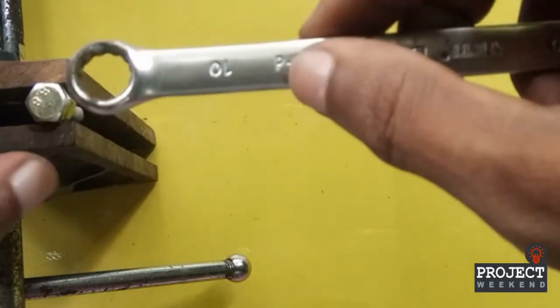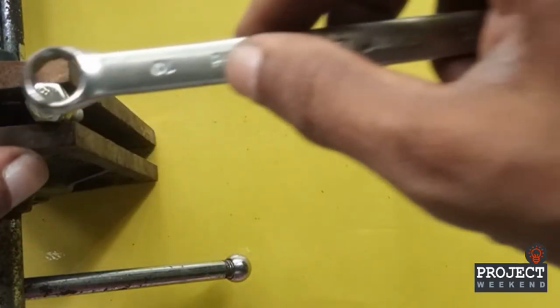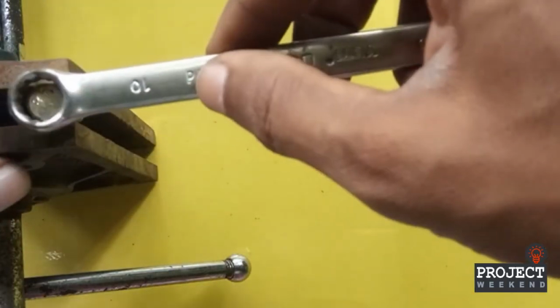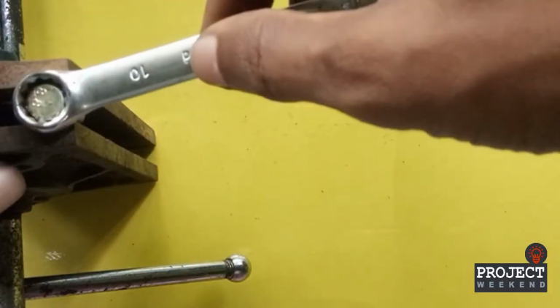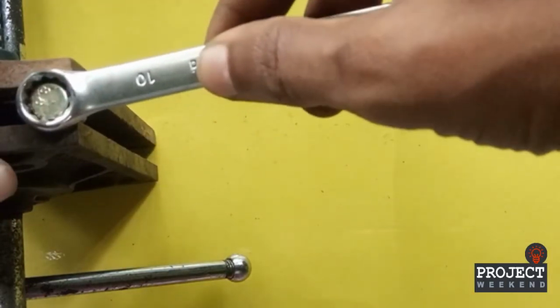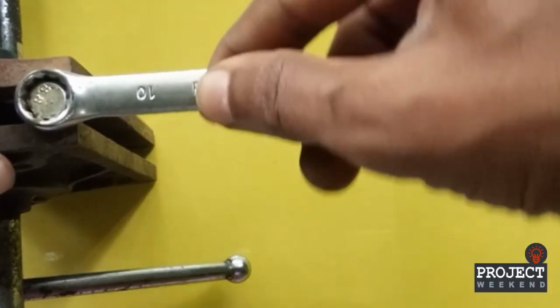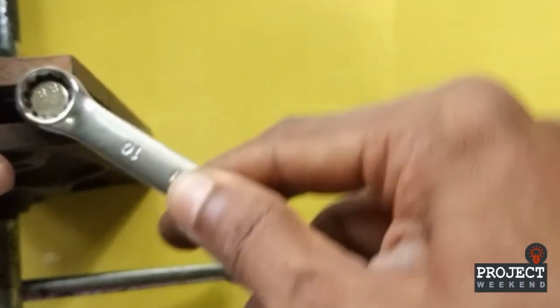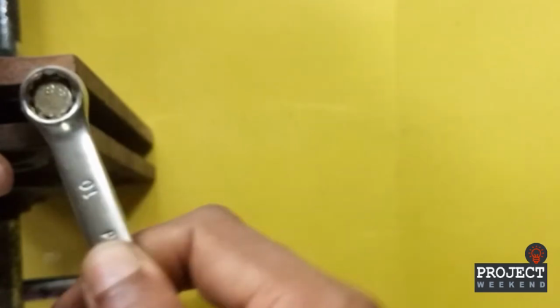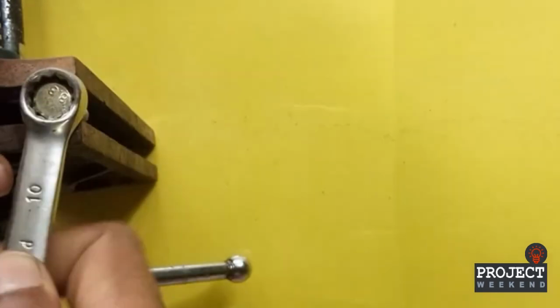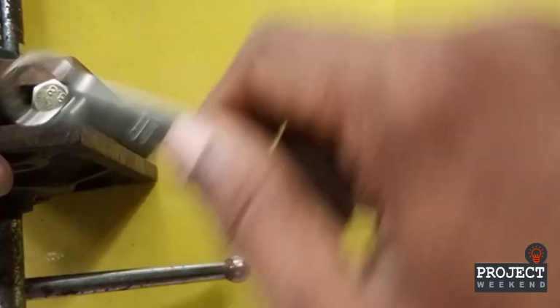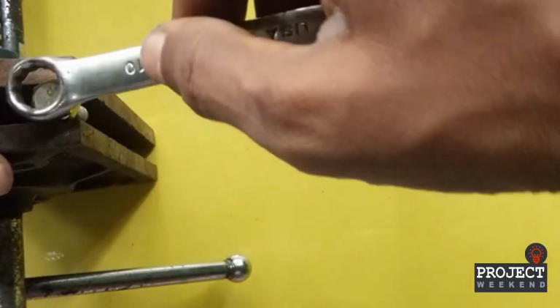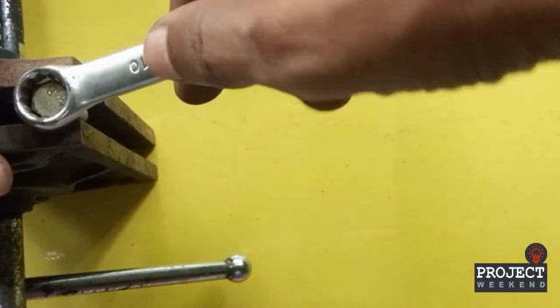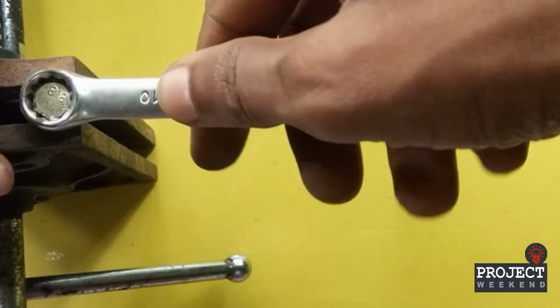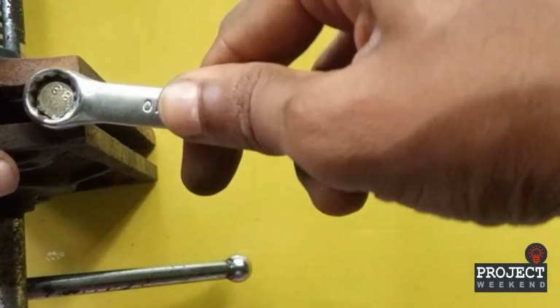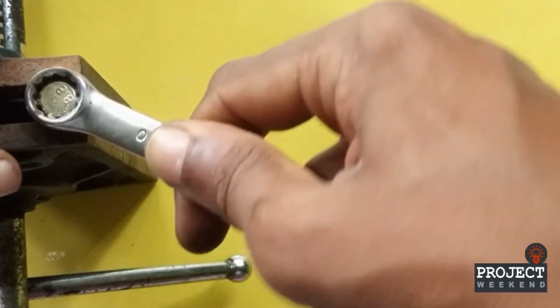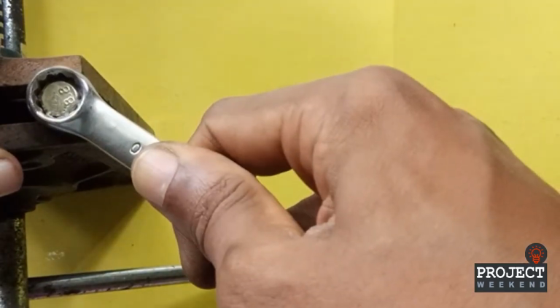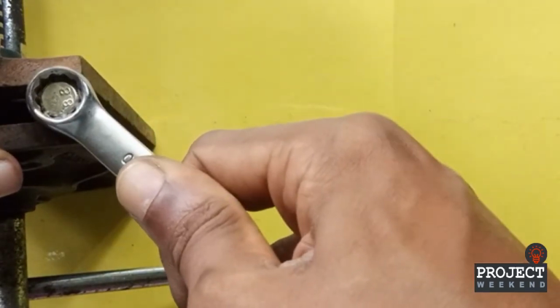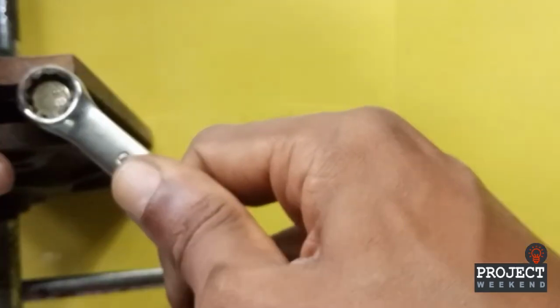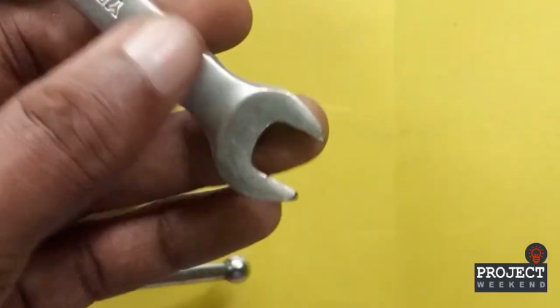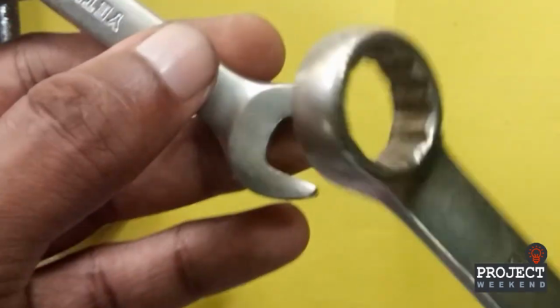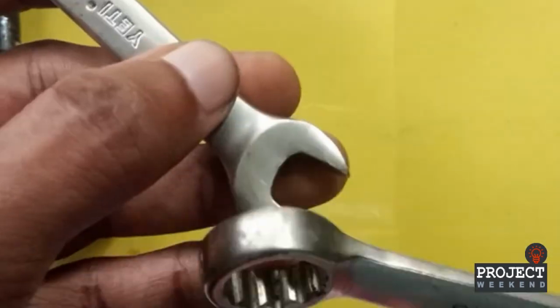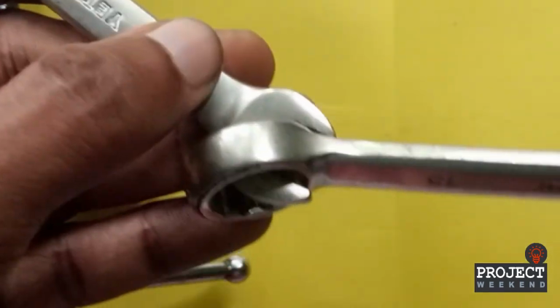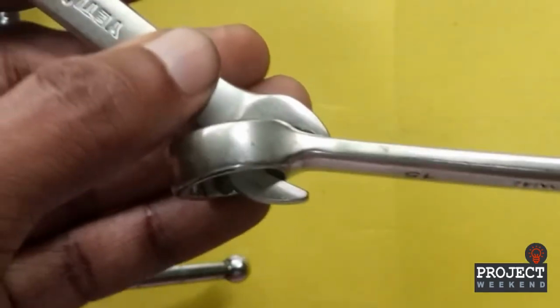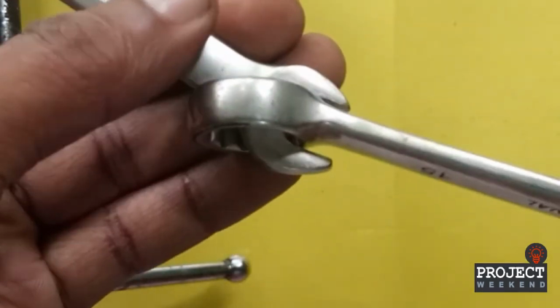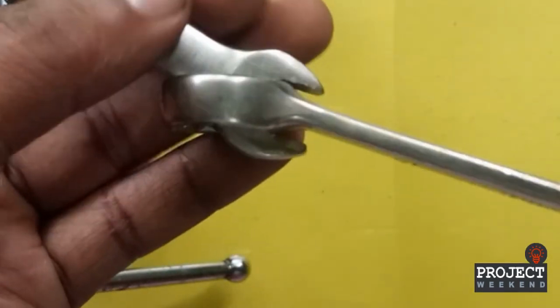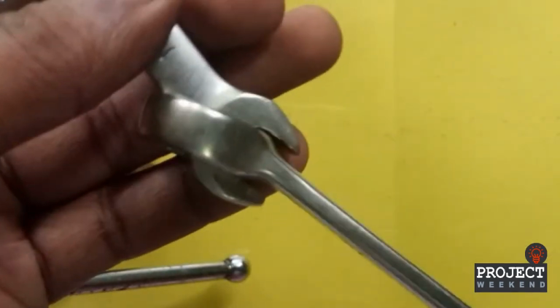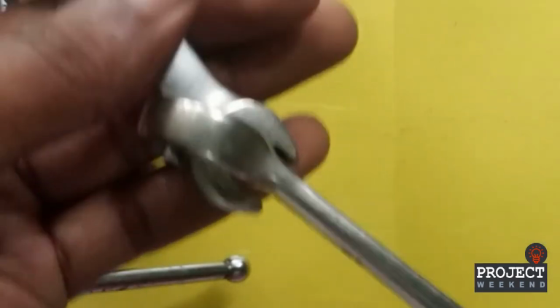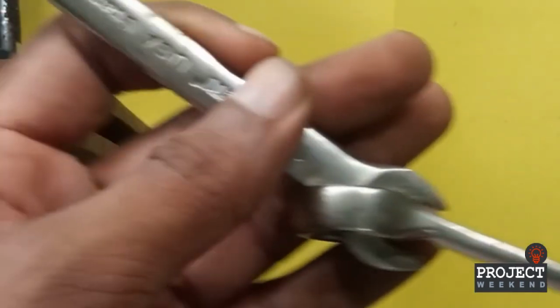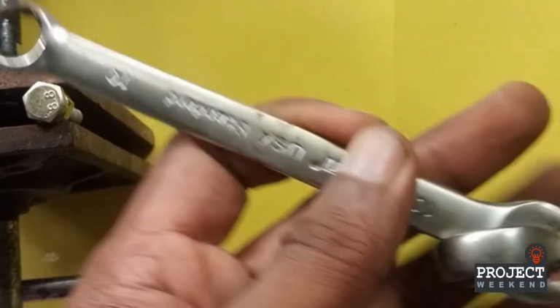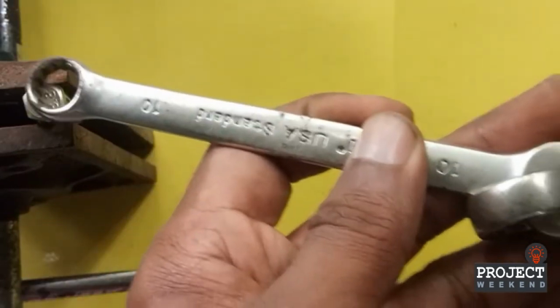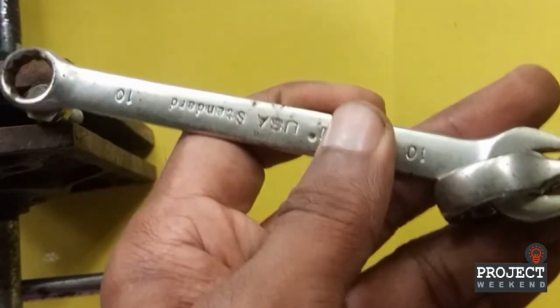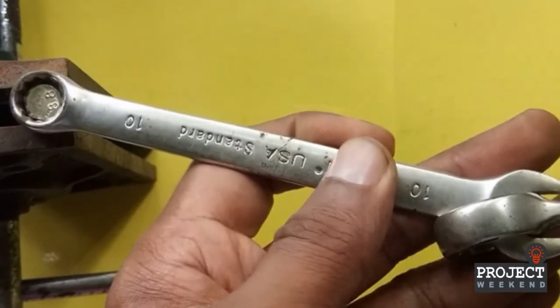Number 1. You have a proper tool but need extra force to loosen or tighten the nut. Use another wrench to couple both wrenches together. This way you can tighten or loosen the nut much easier.